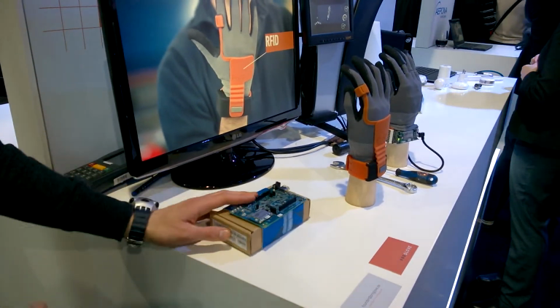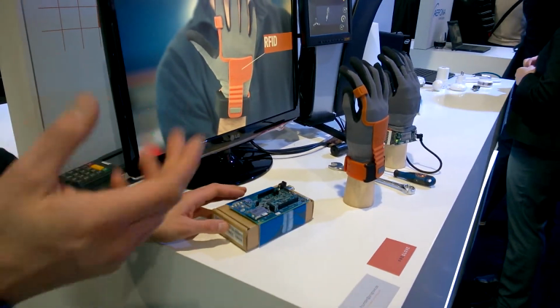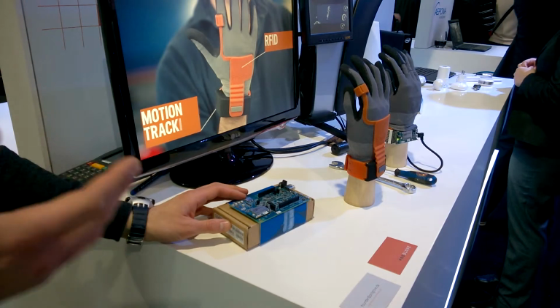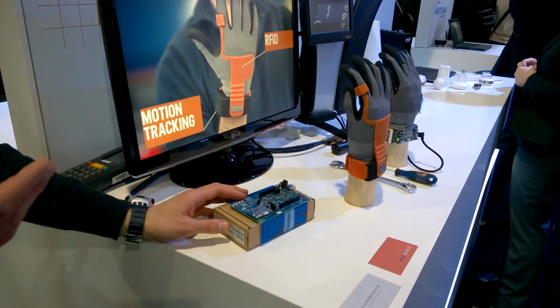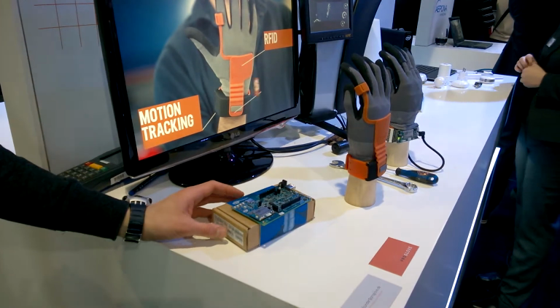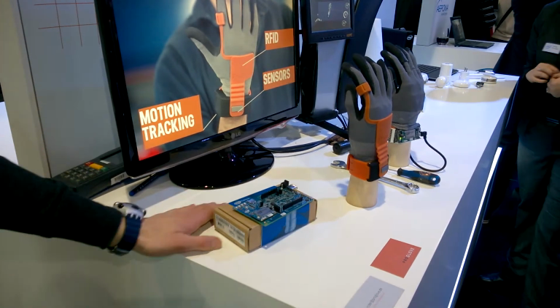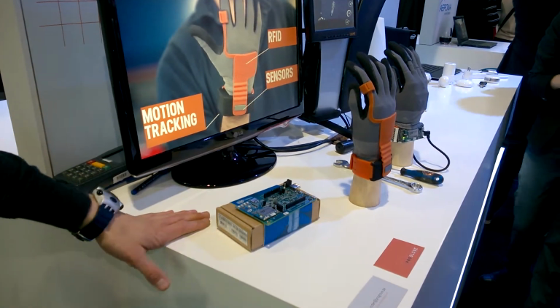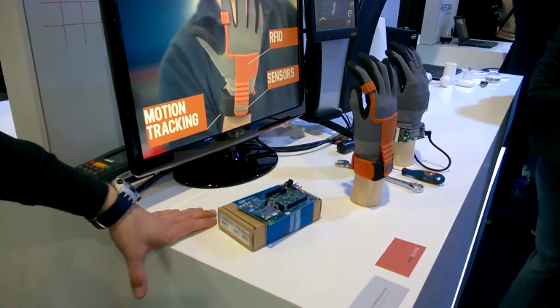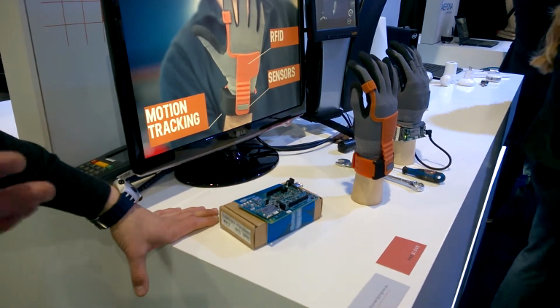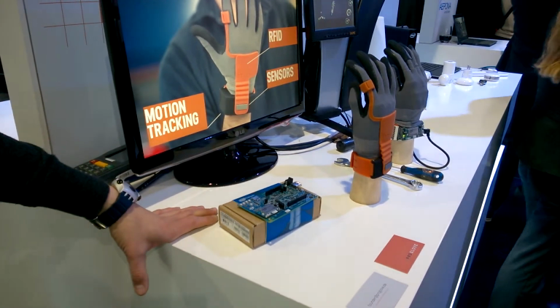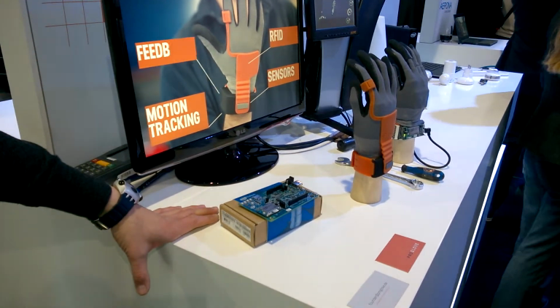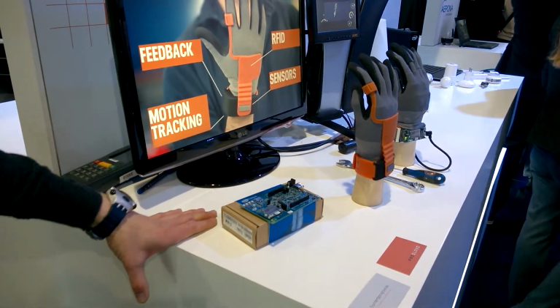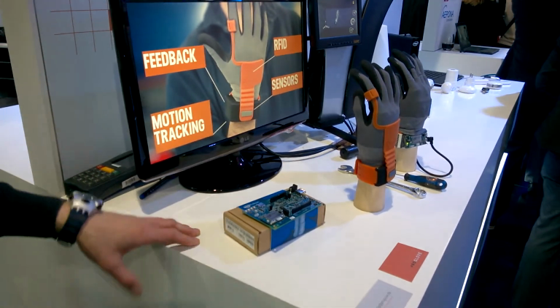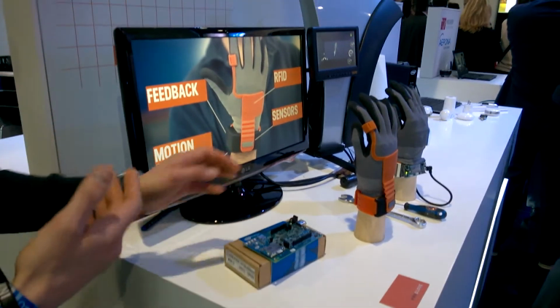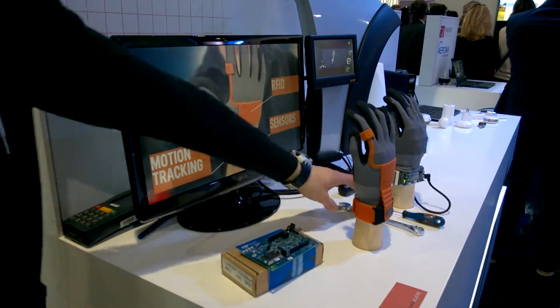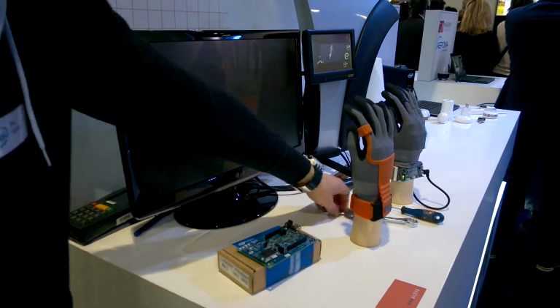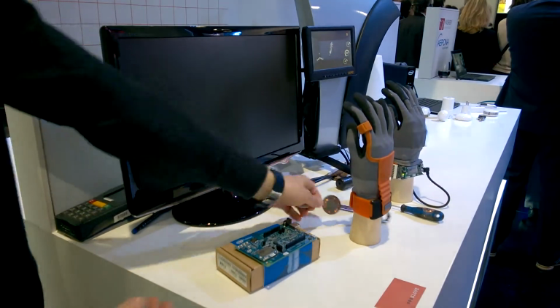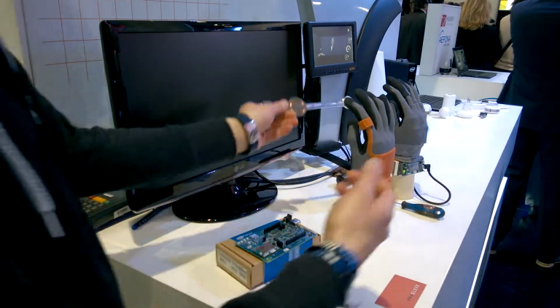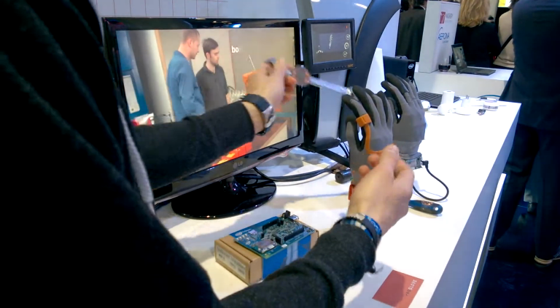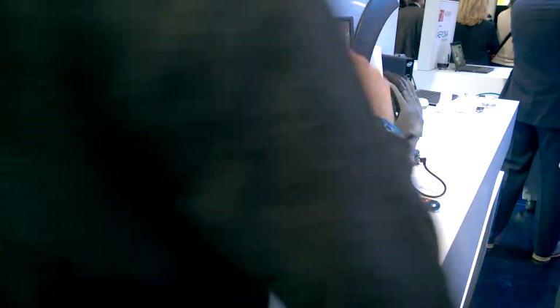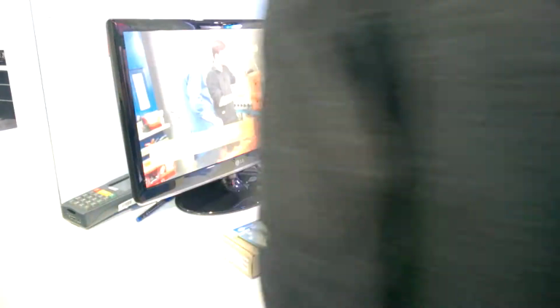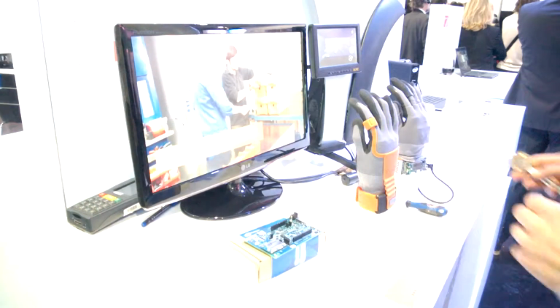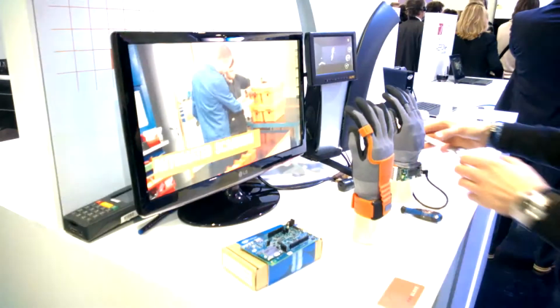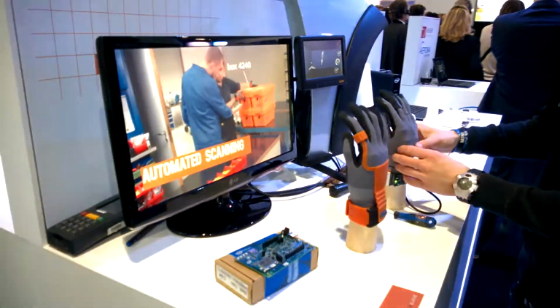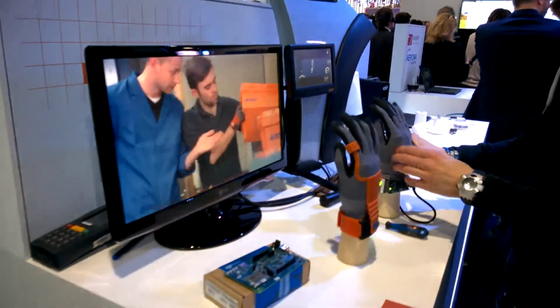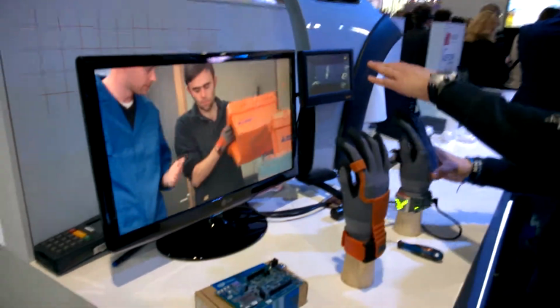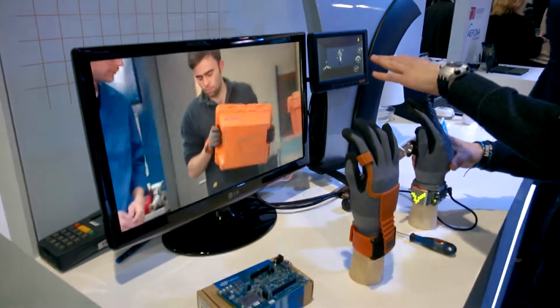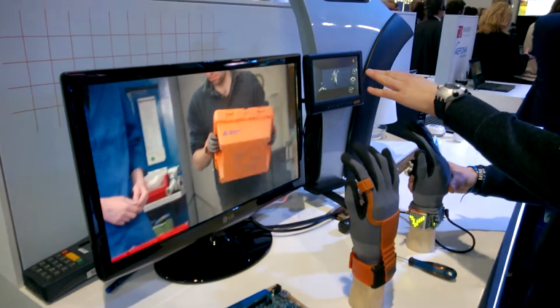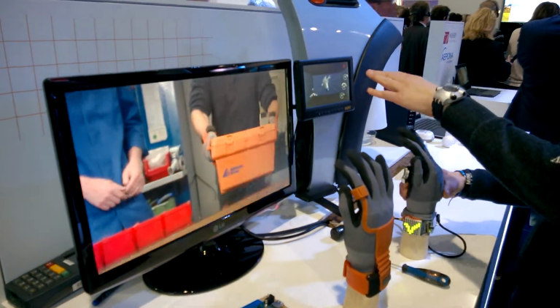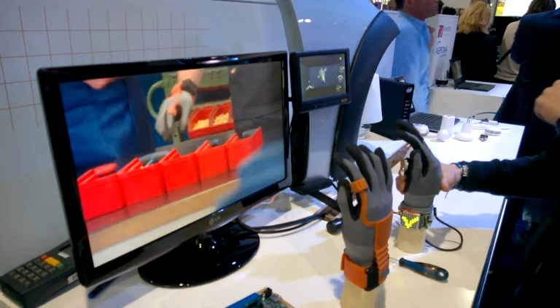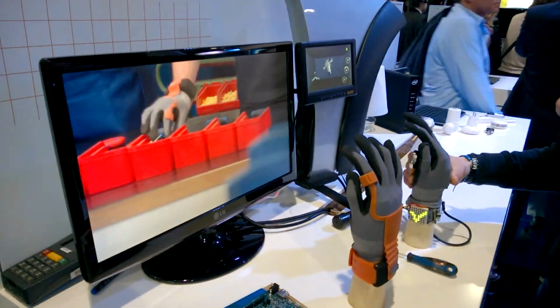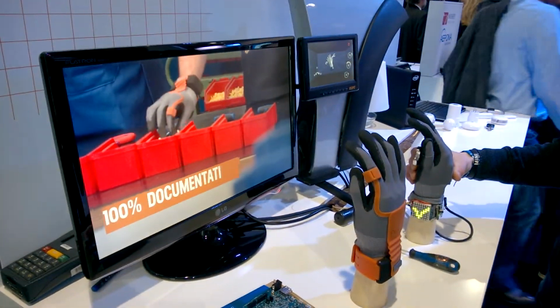And as you have so many different parts, it's also telling you if this is the right part for this car. And if you have a lot of different tools, it can detect if this is the right tool for this lamp.